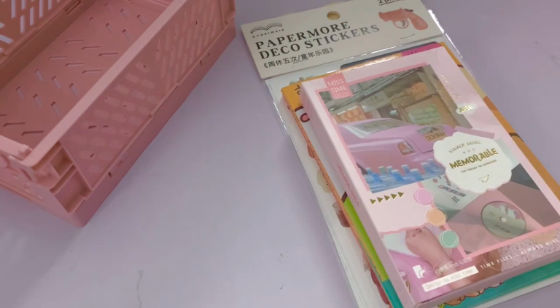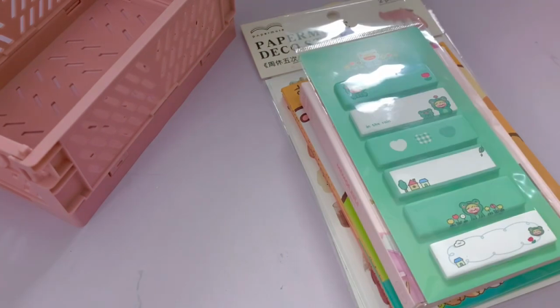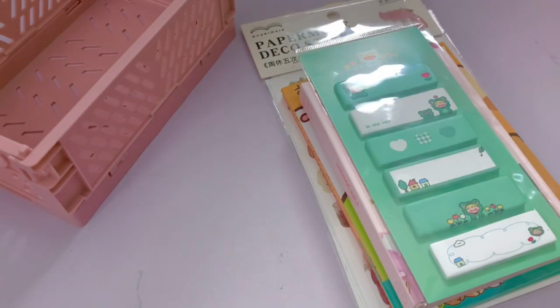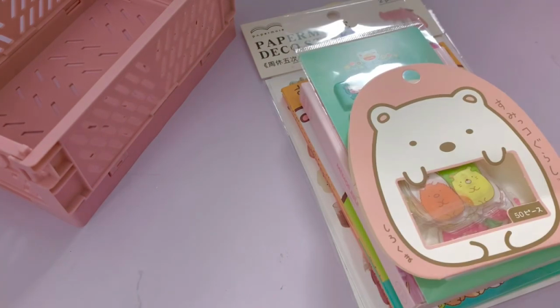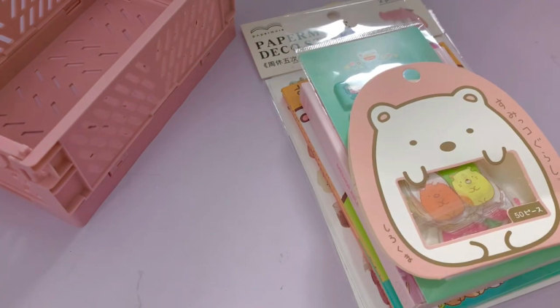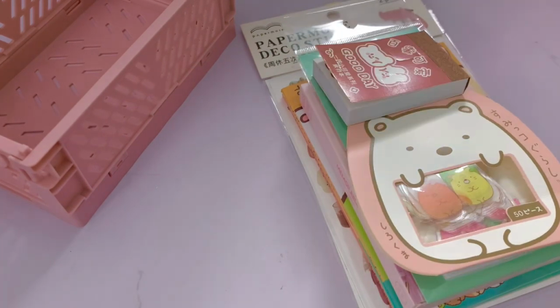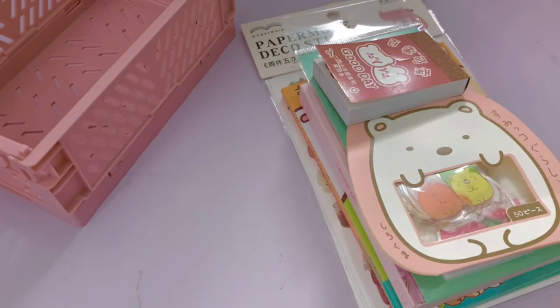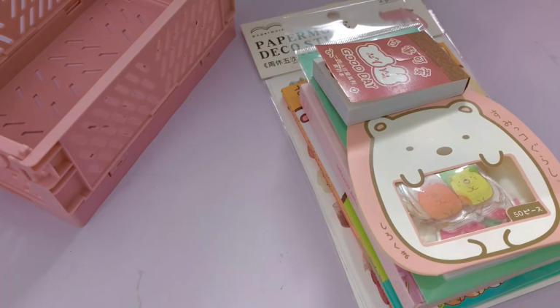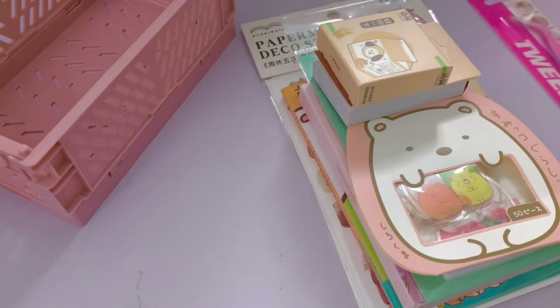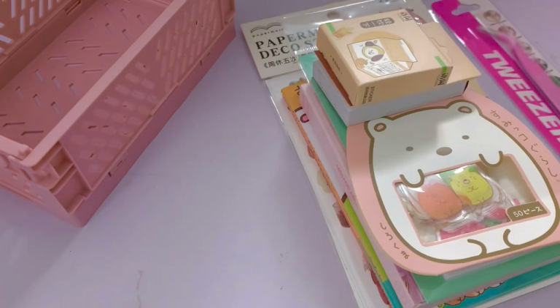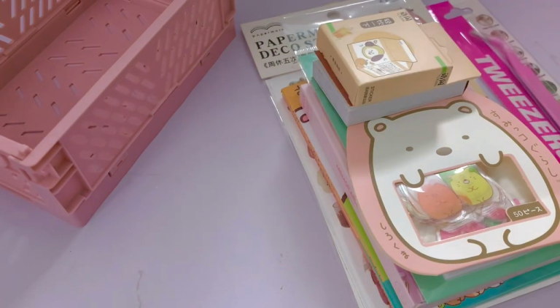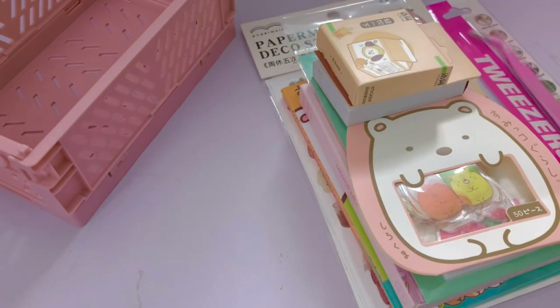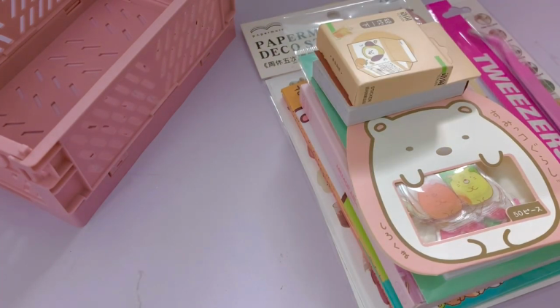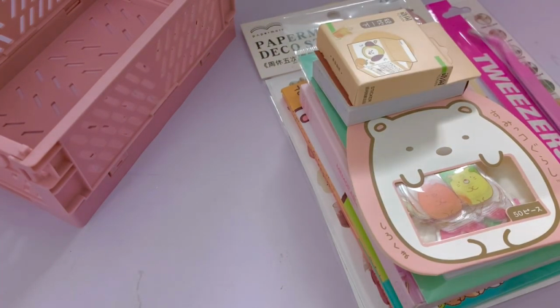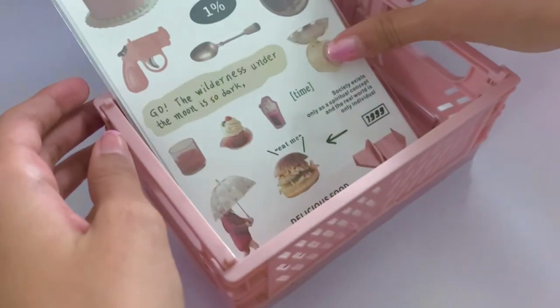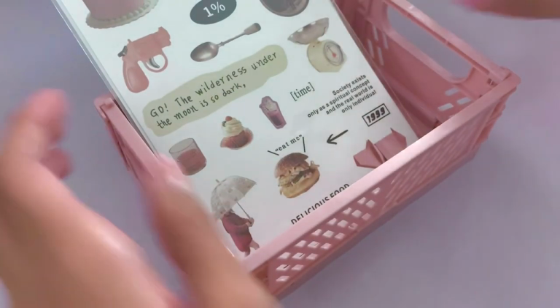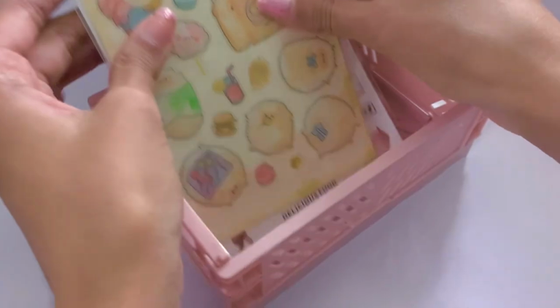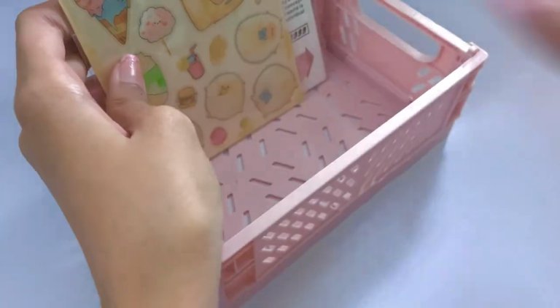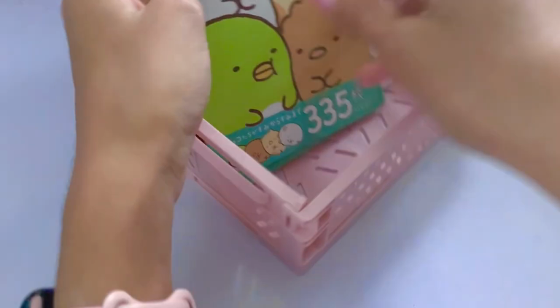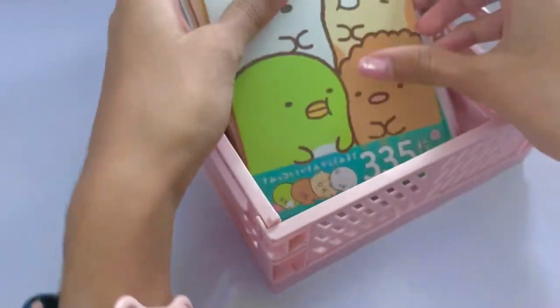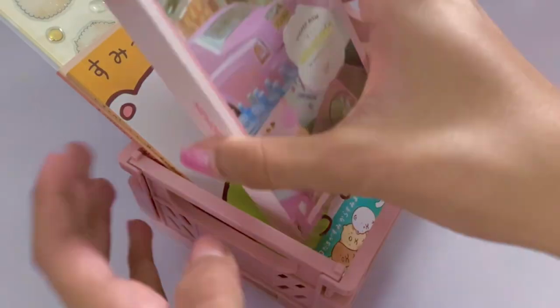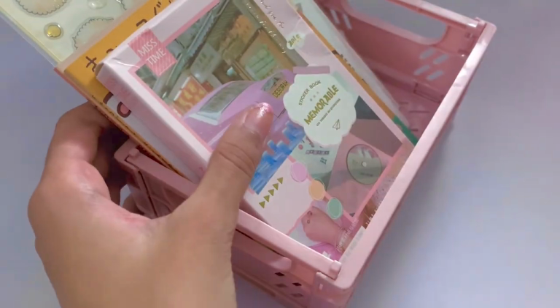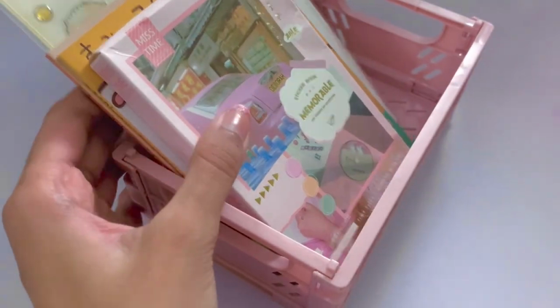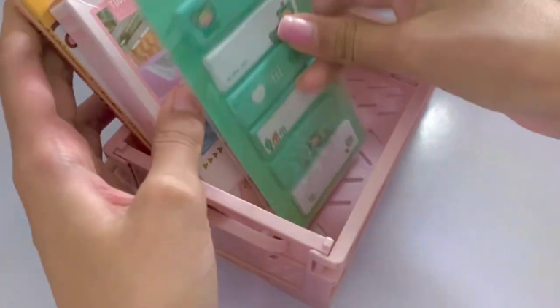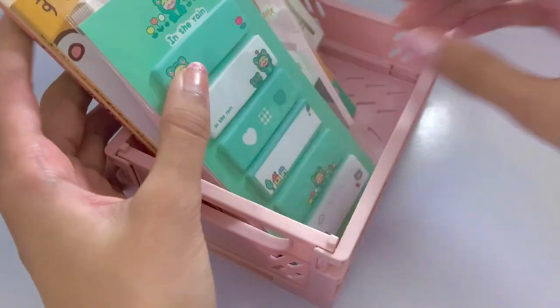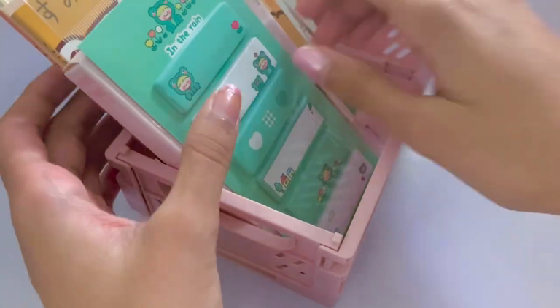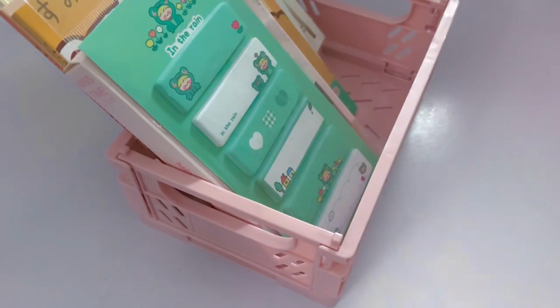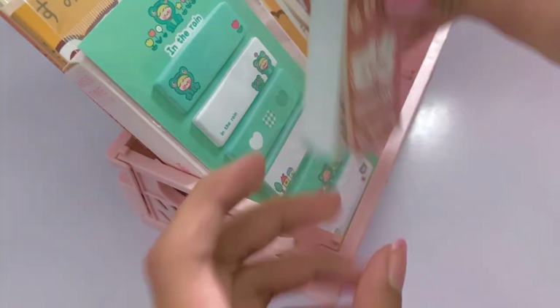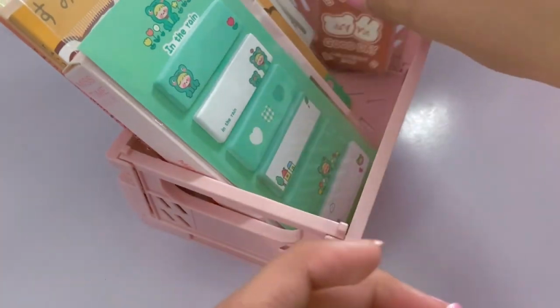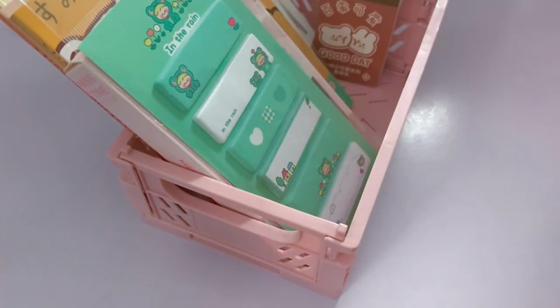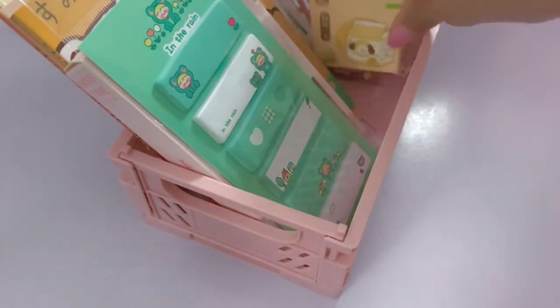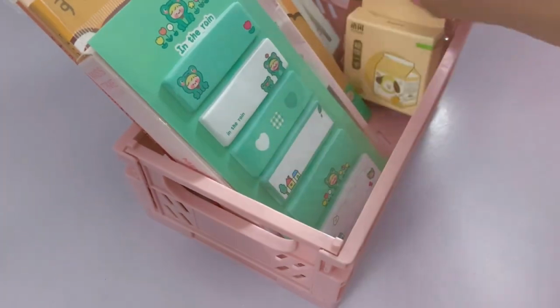It was definitely a lot easier putting them in this rather than leaving them cluttered on my desk. I was going to put it vertically but most of the stickers couldn't fit that way, so I had to put it horizontally instead. But it still looks really good and I'm very happy with how it looks.